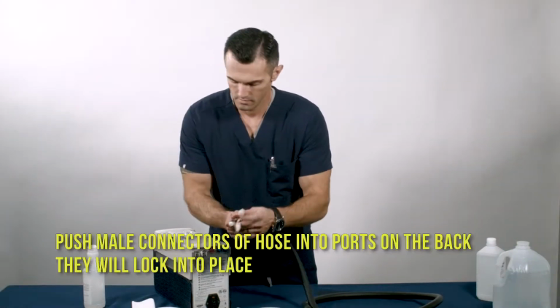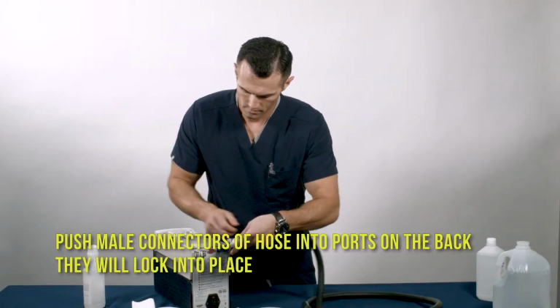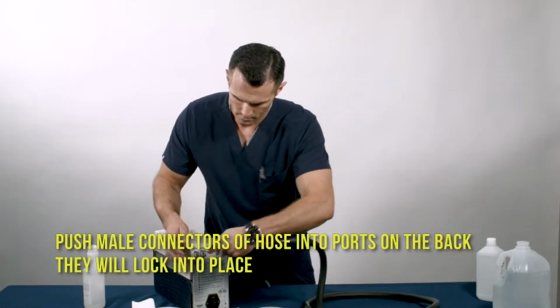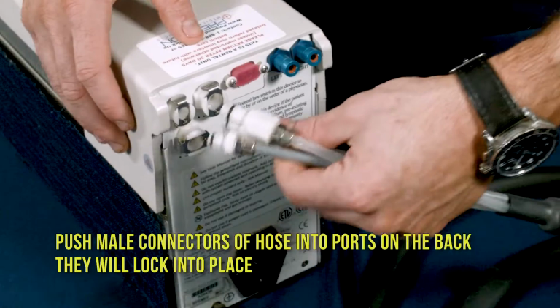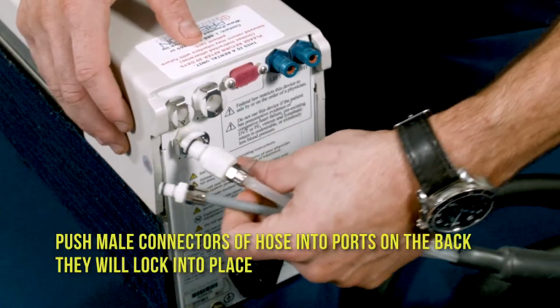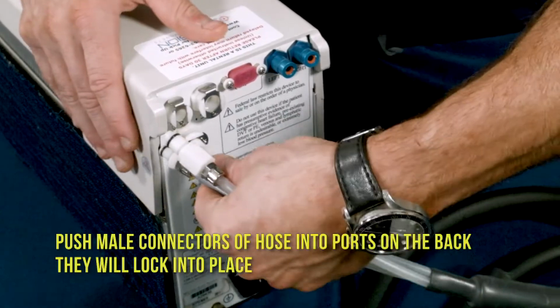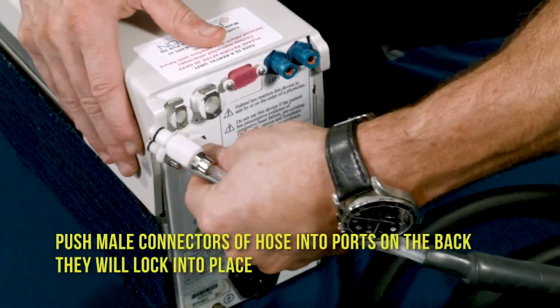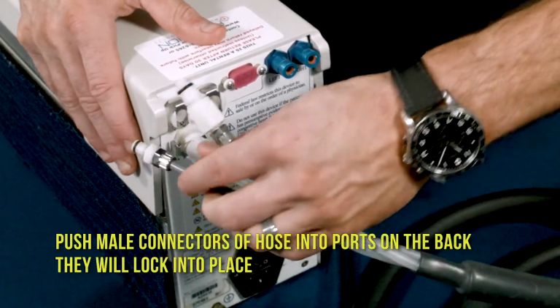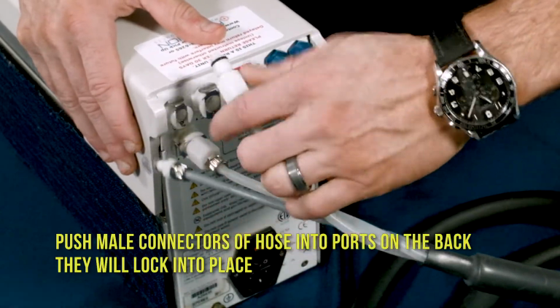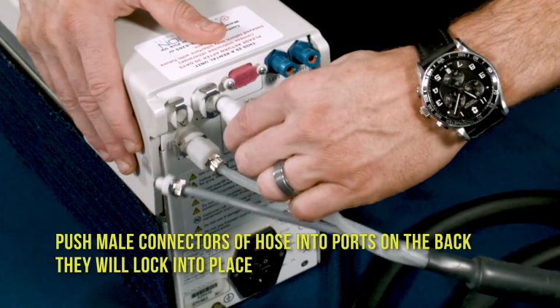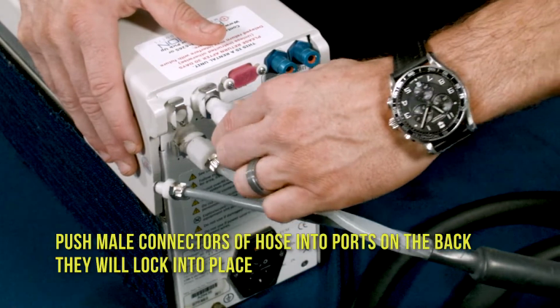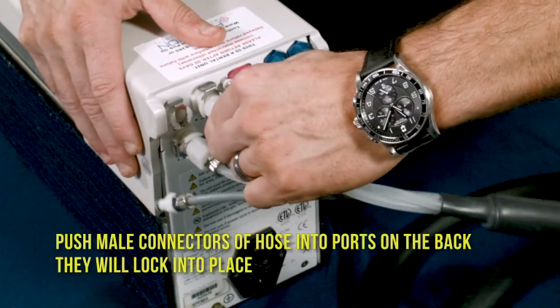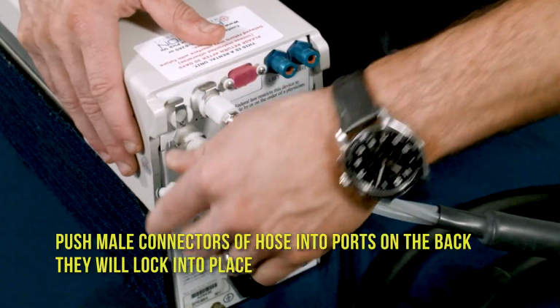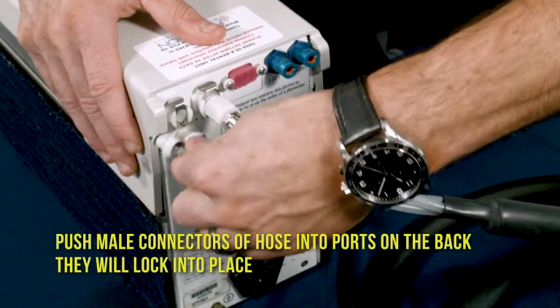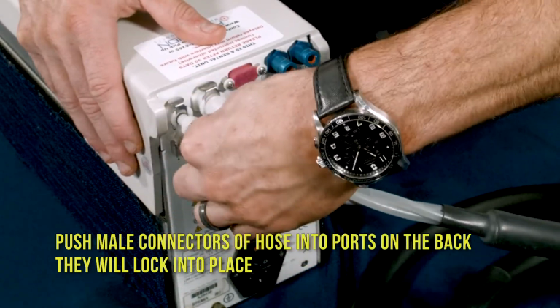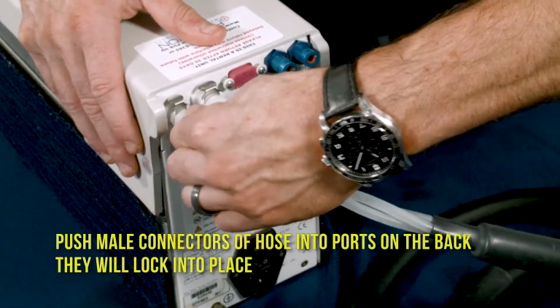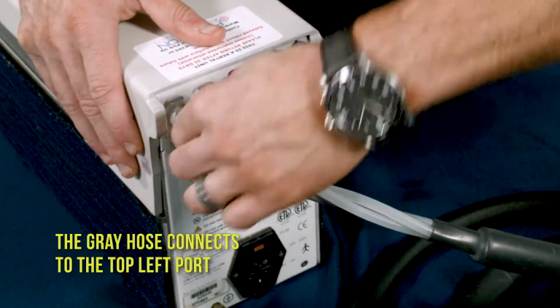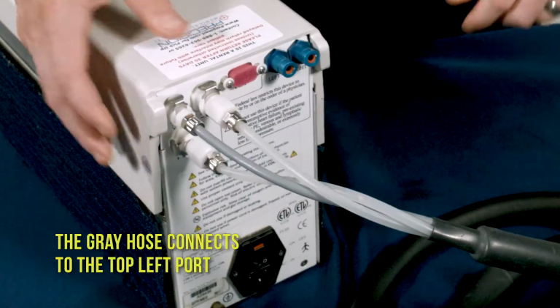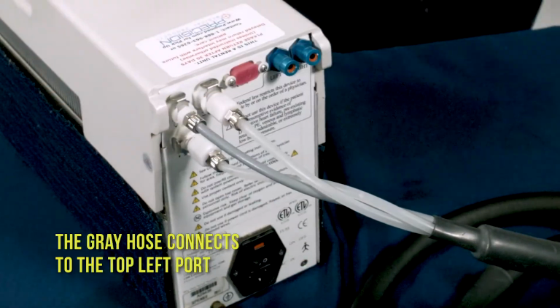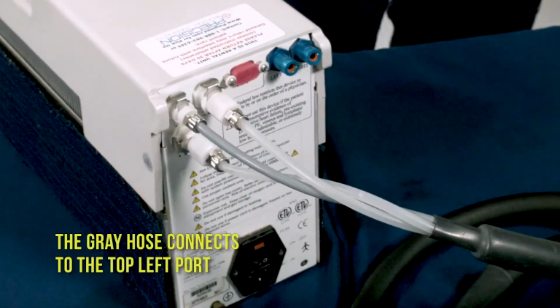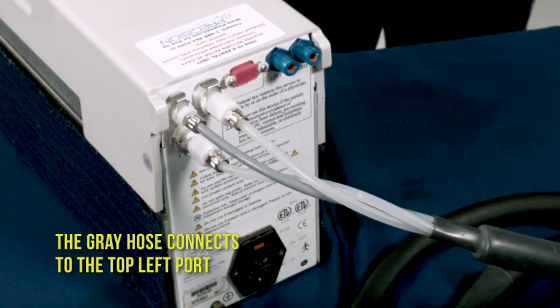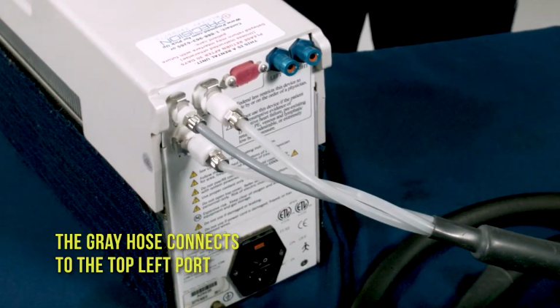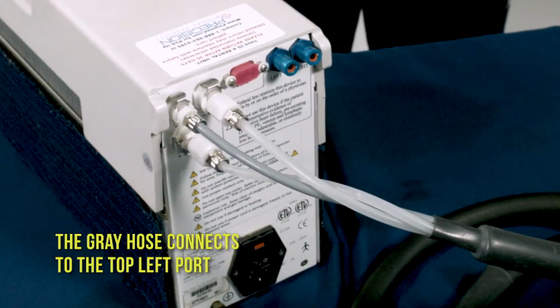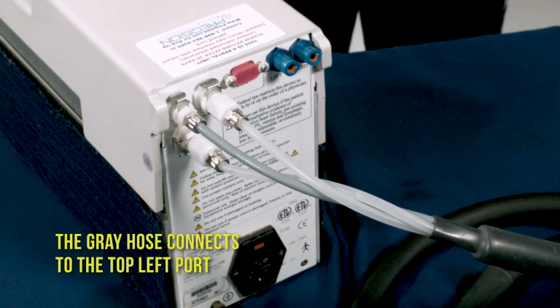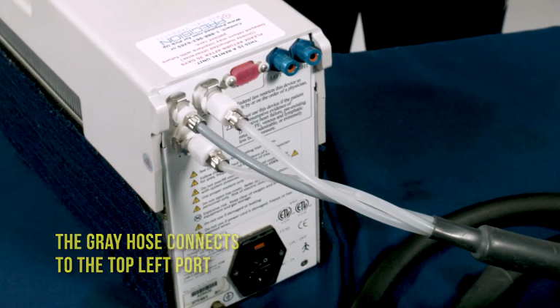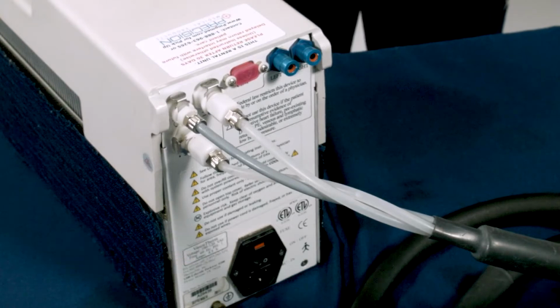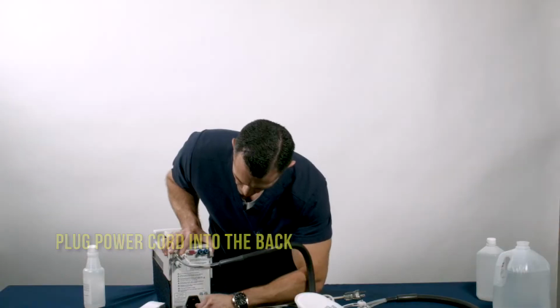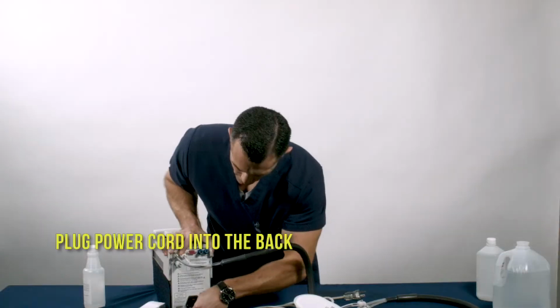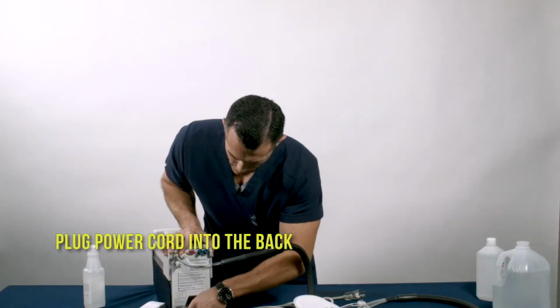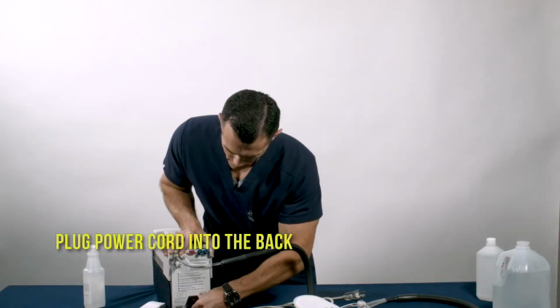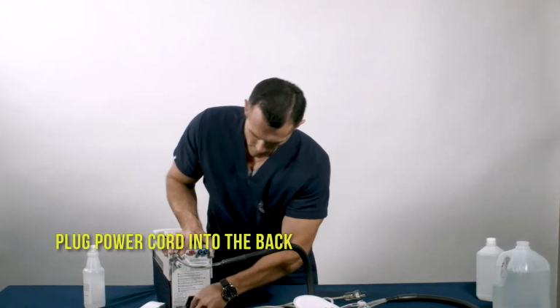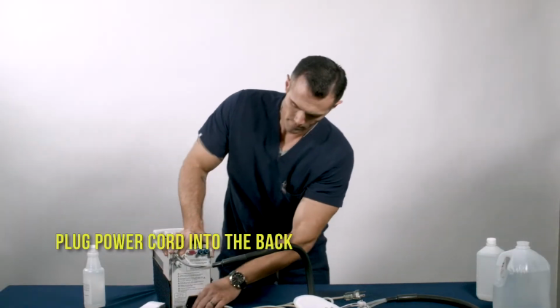Push the male connectors of the hose into the ports on the back — they will lock into place. The gray hose connects to the top left port. Plug the power cord into the back.